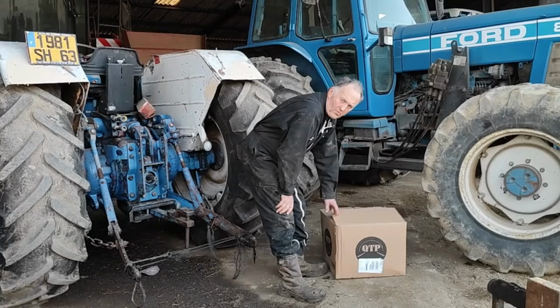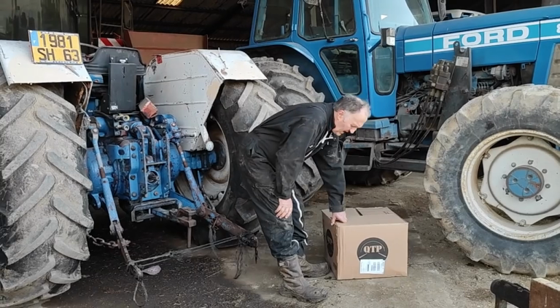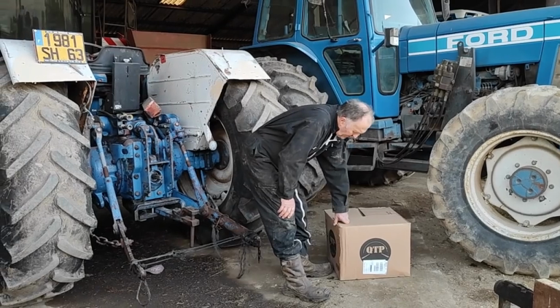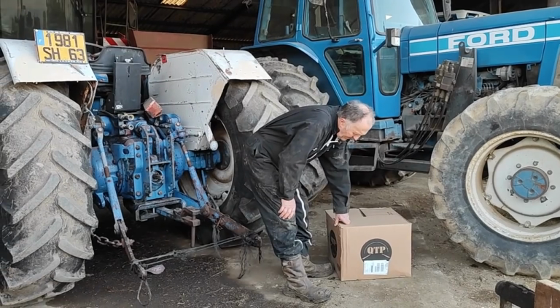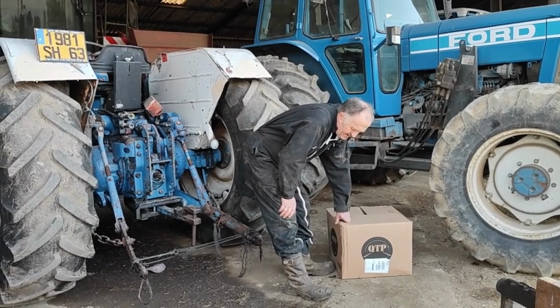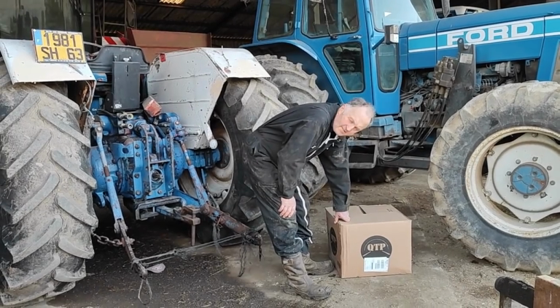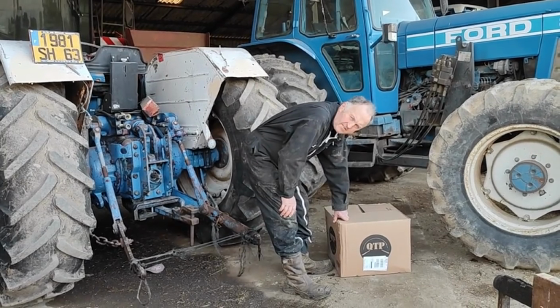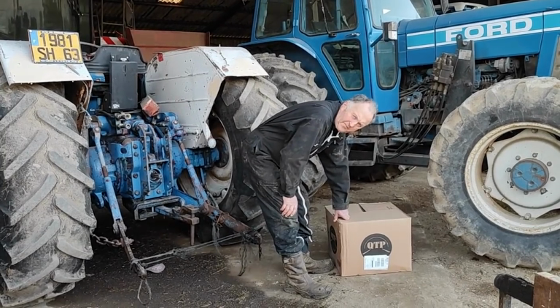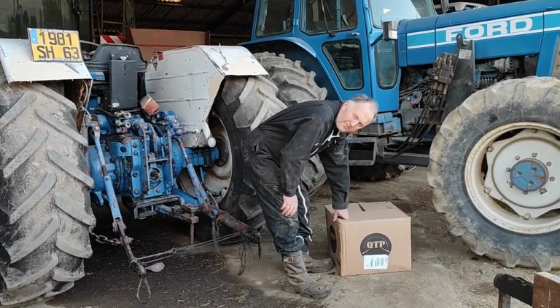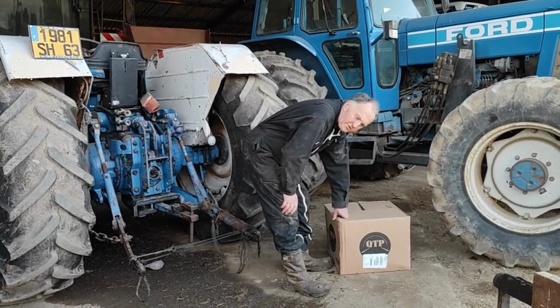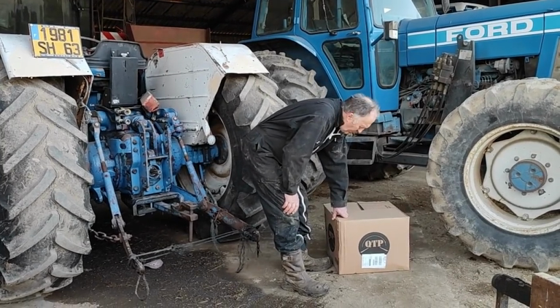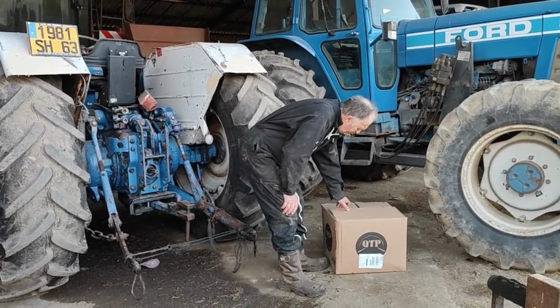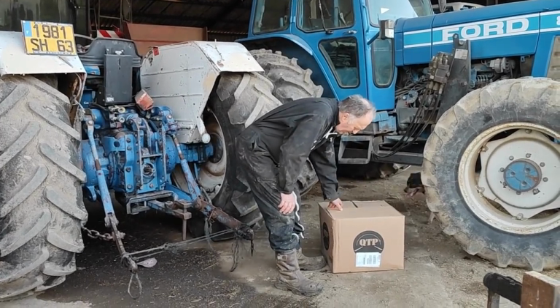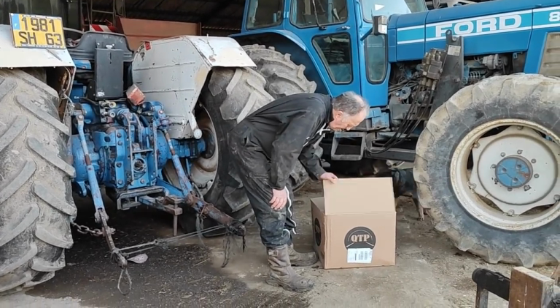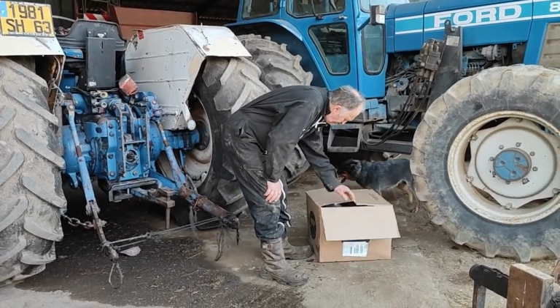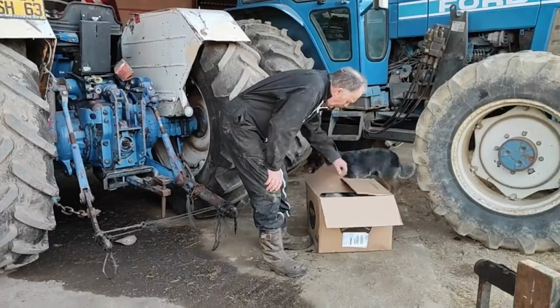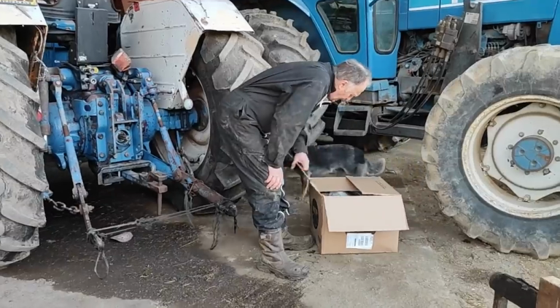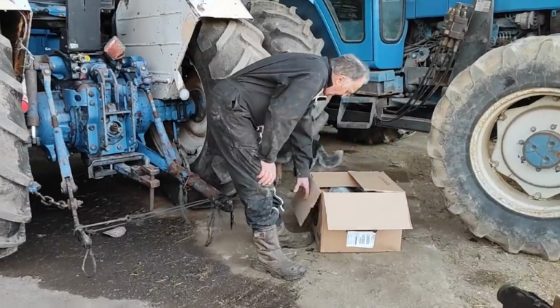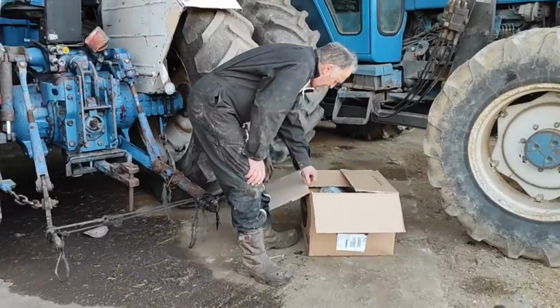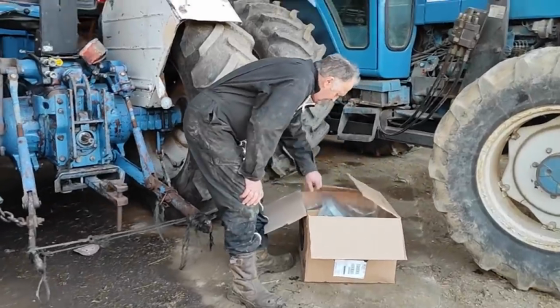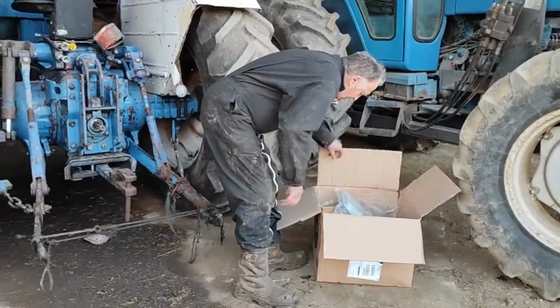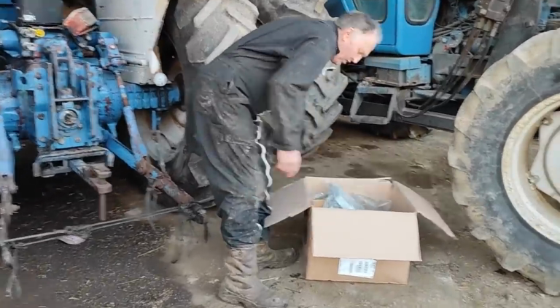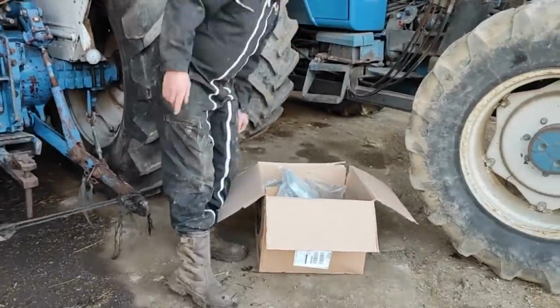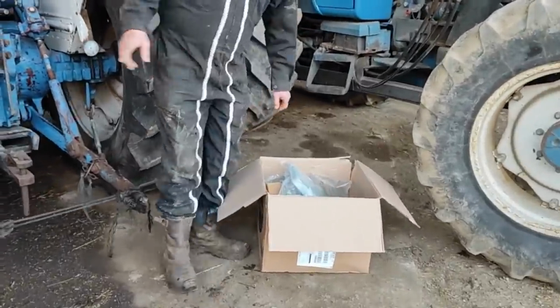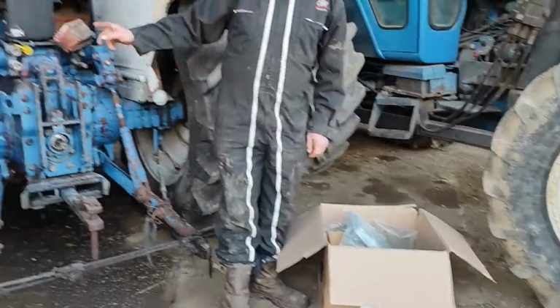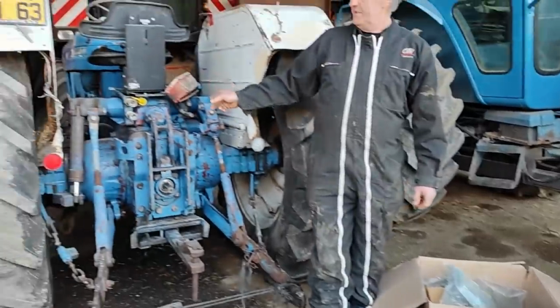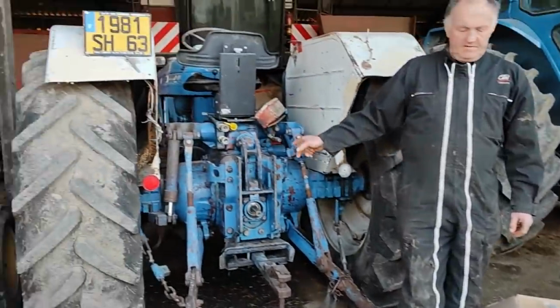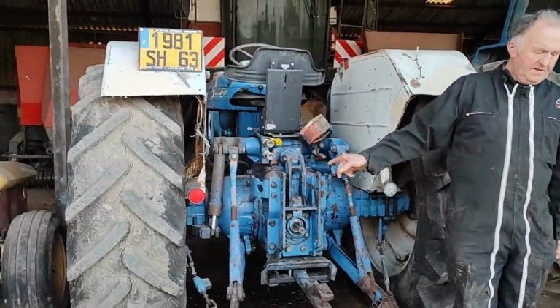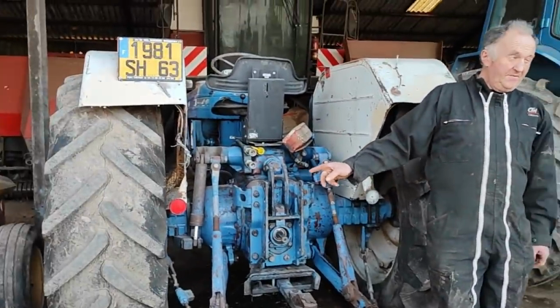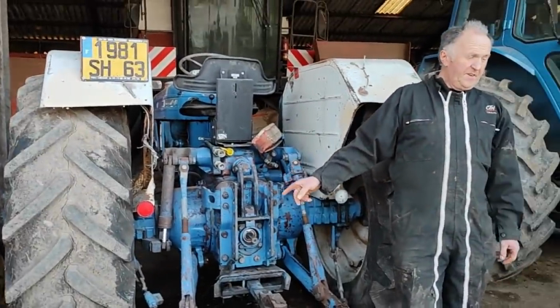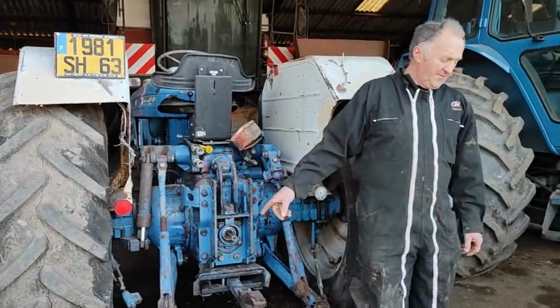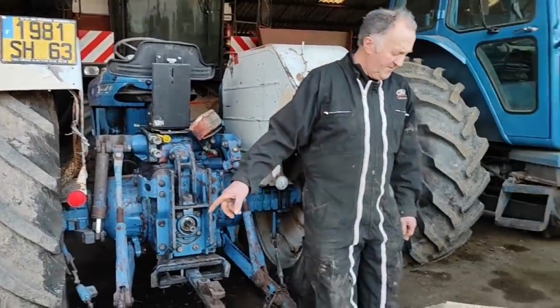We've got another delivery from QTP in Ireland — it's for the 1595 Ford.